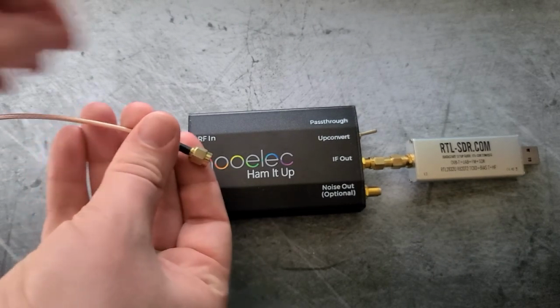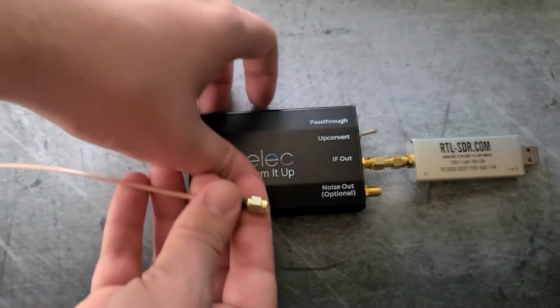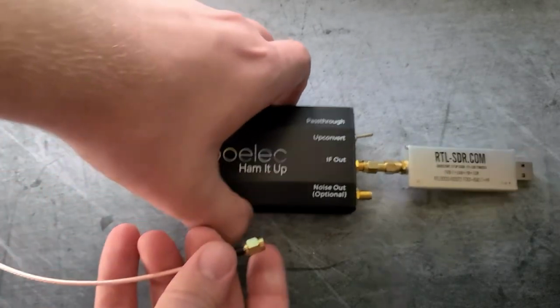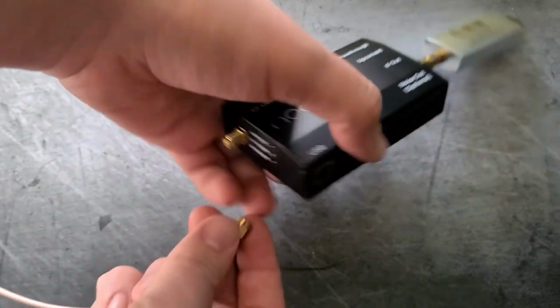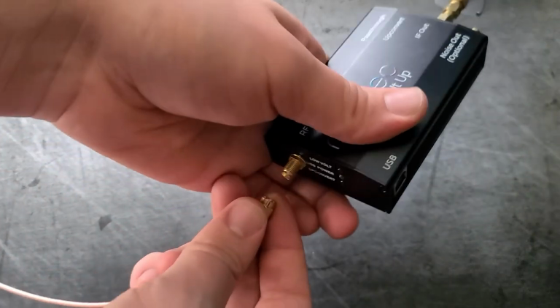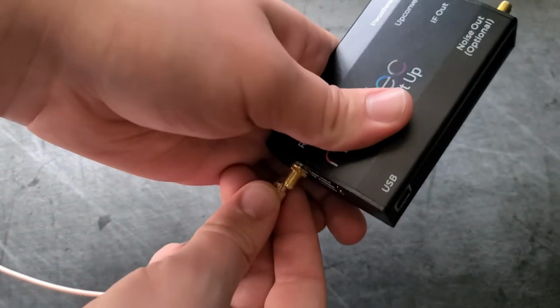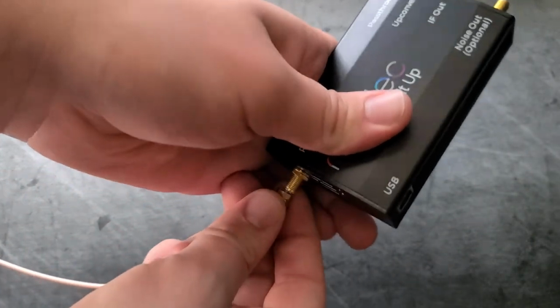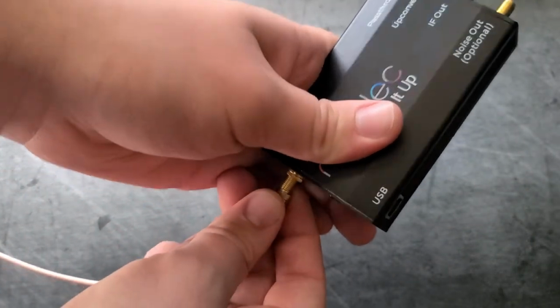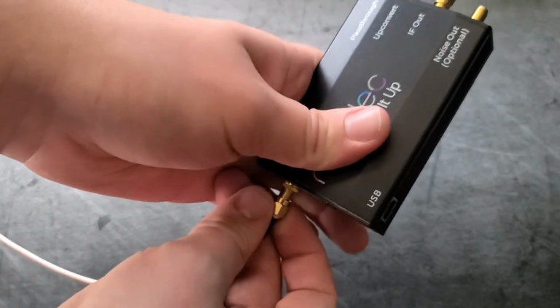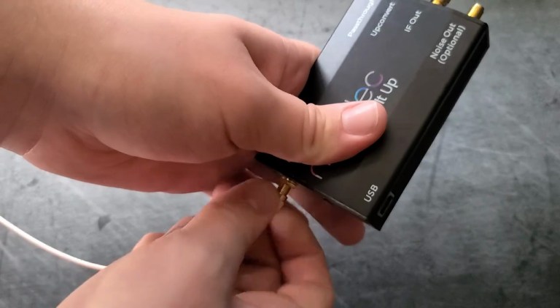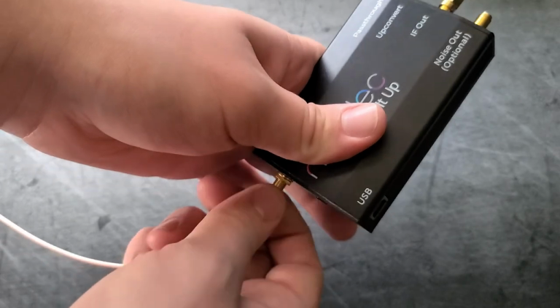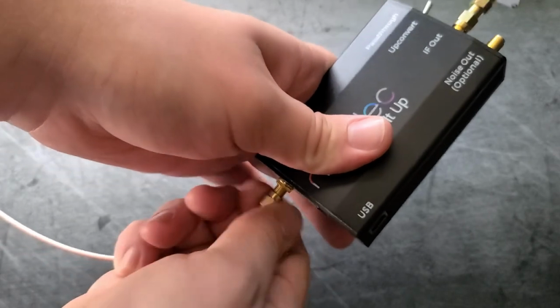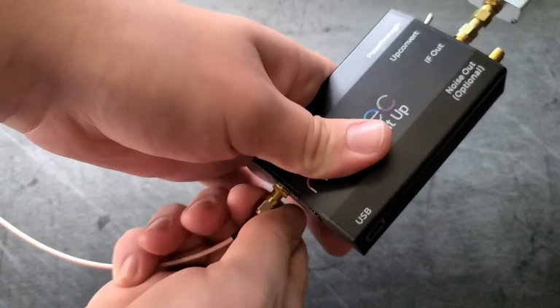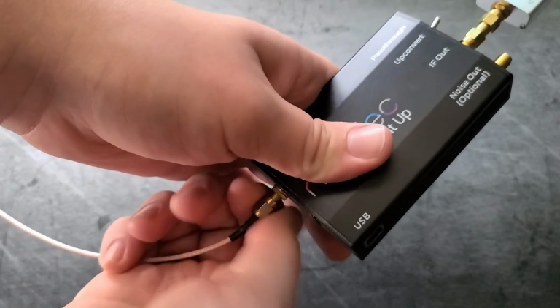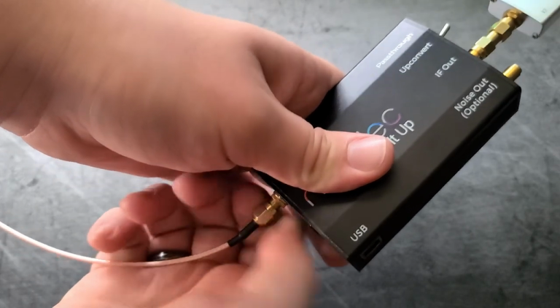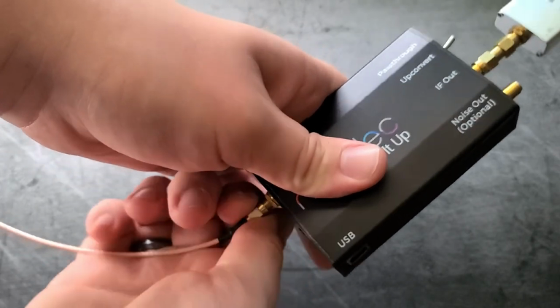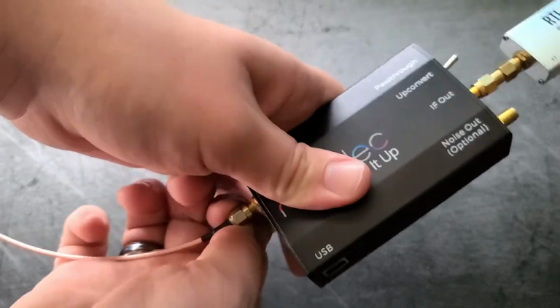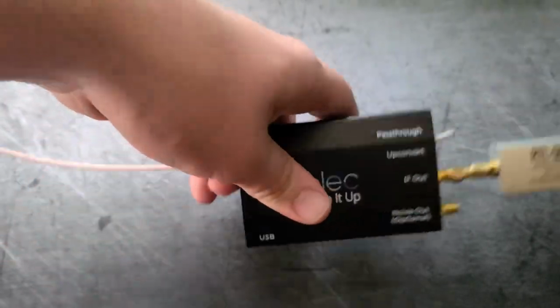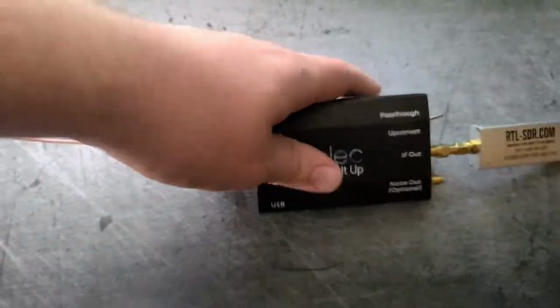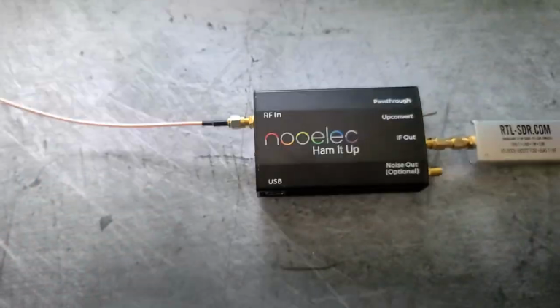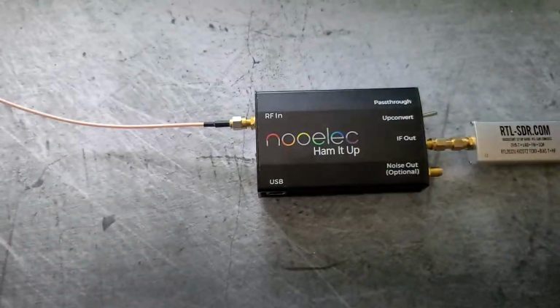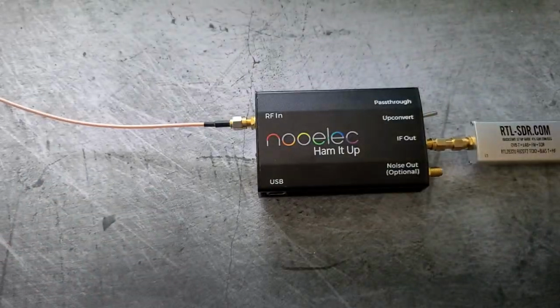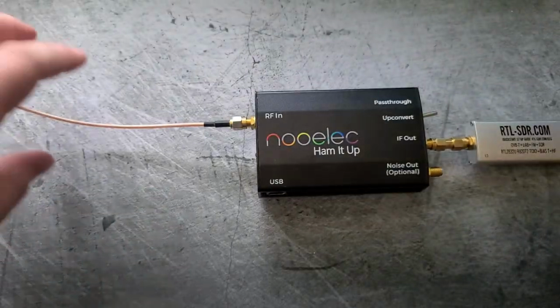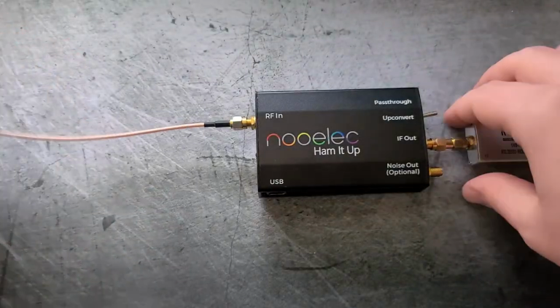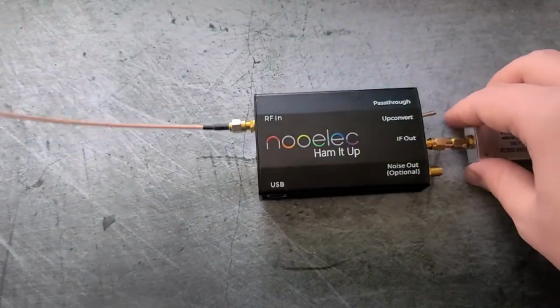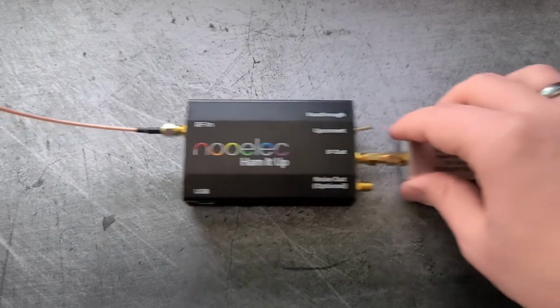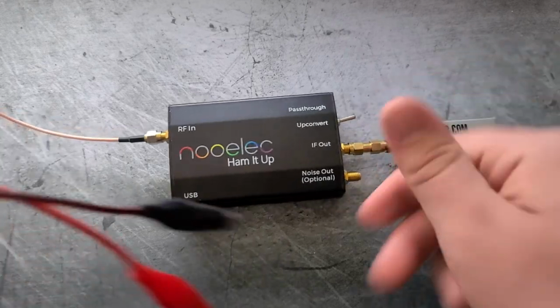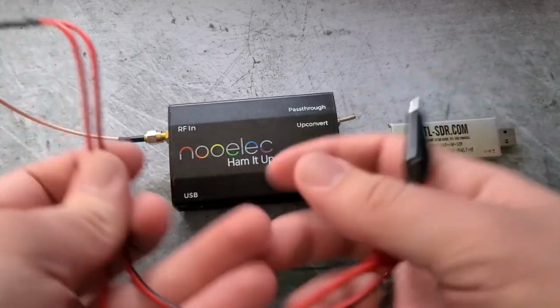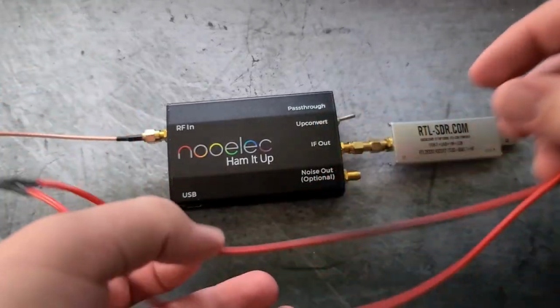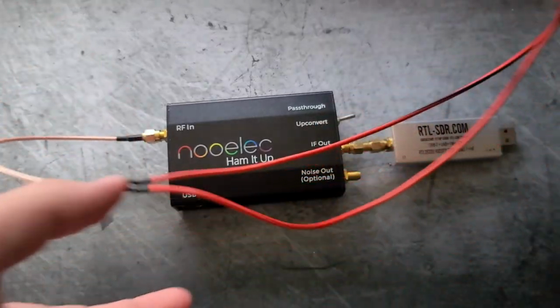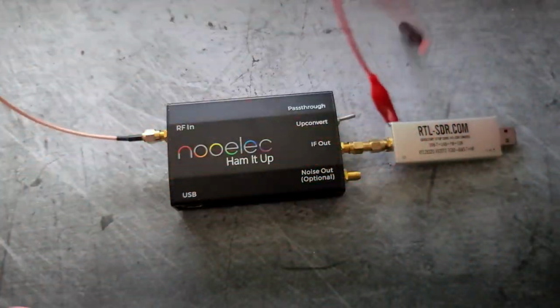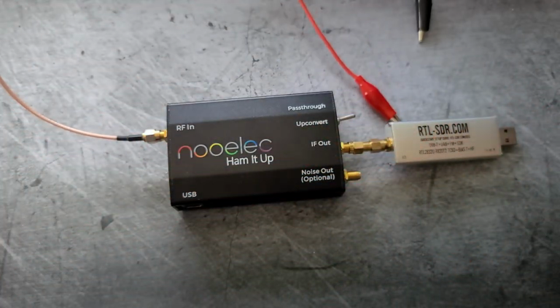We've got the SMA connector right here. And that's about it — that's our whole ordeal with the hardware.